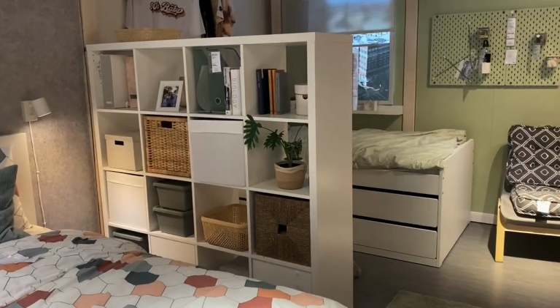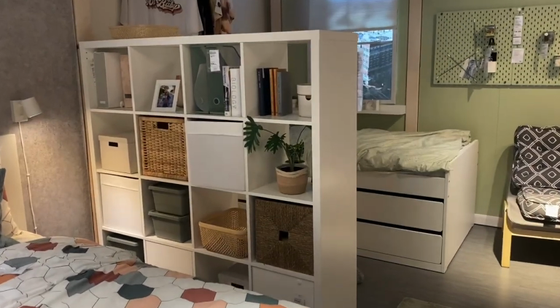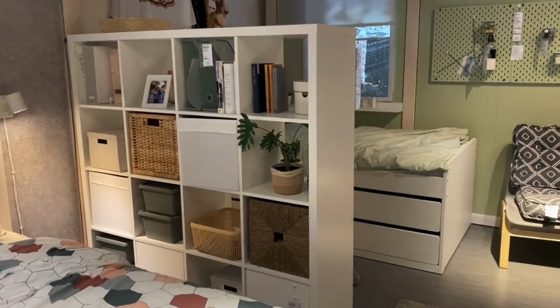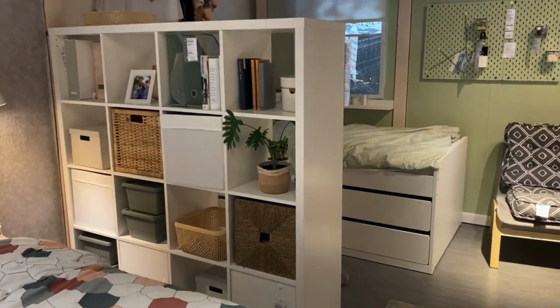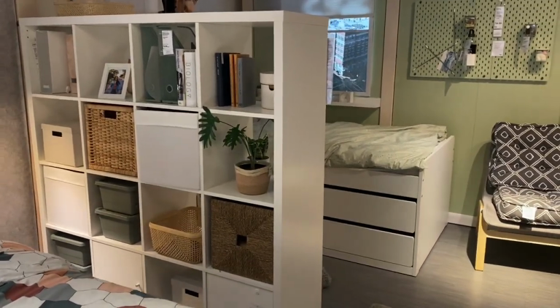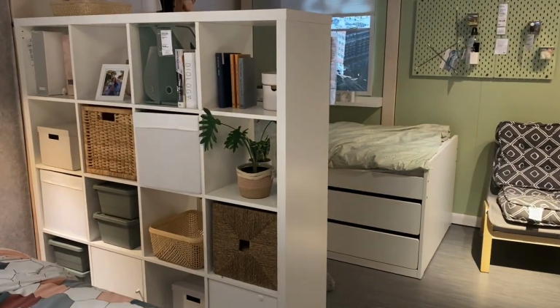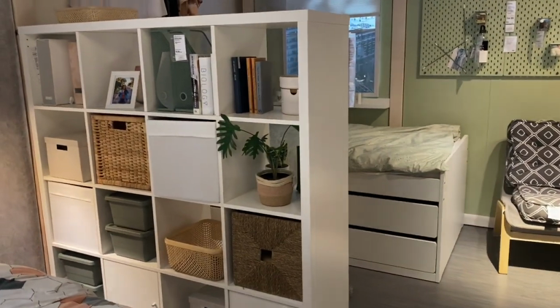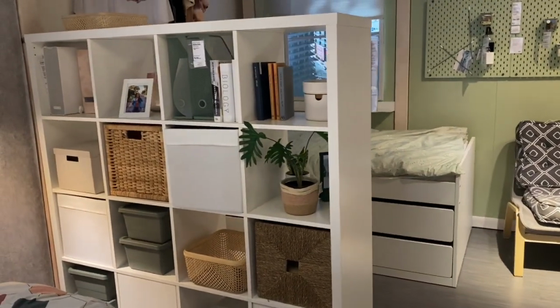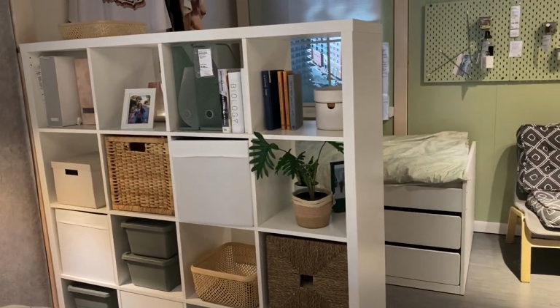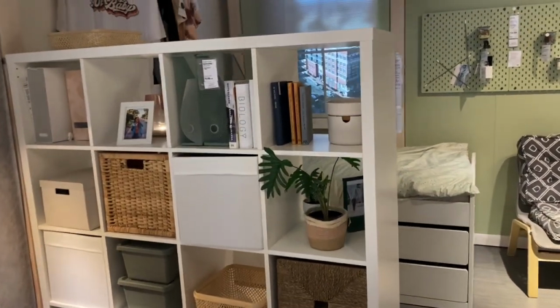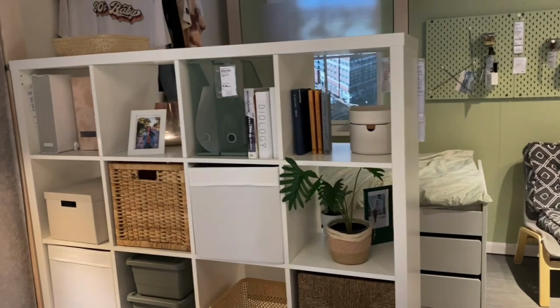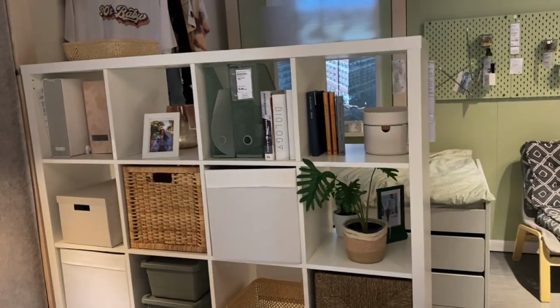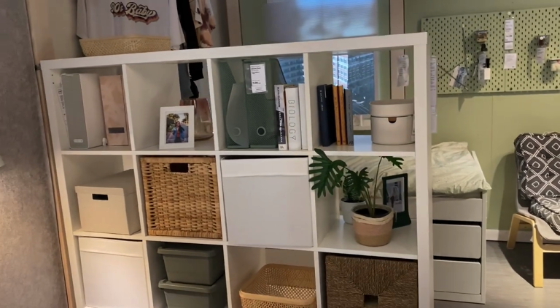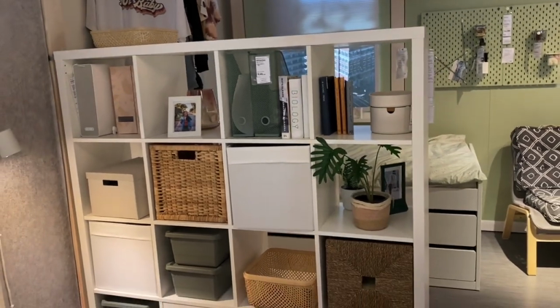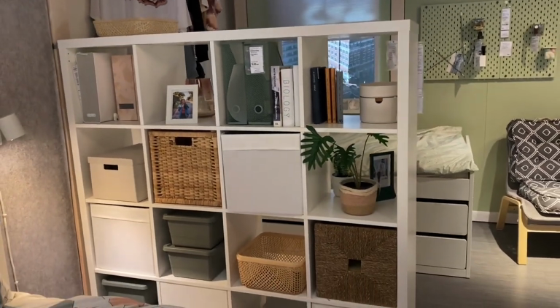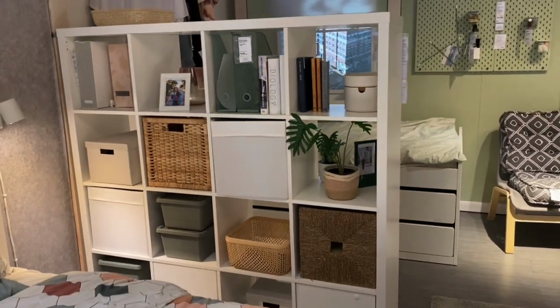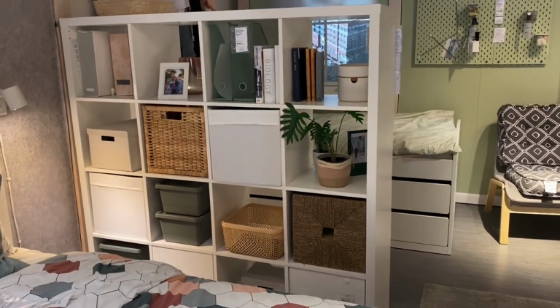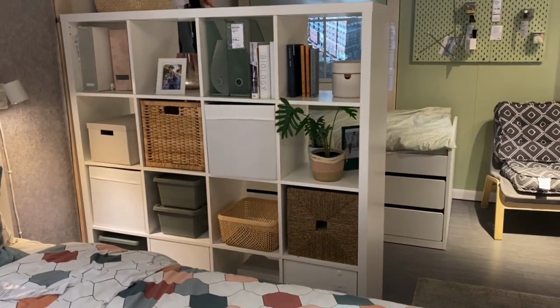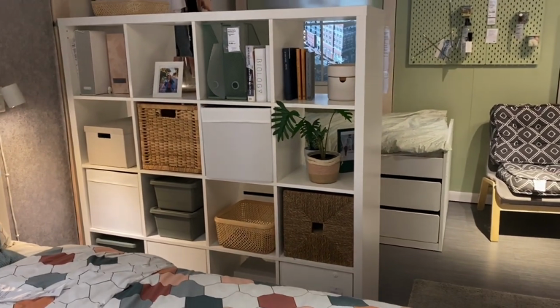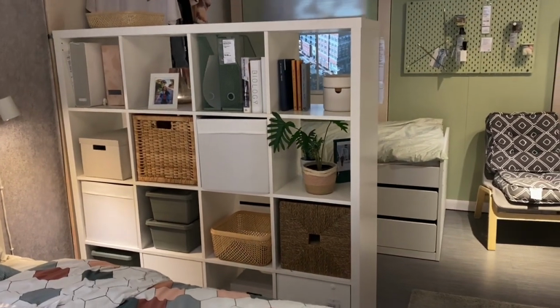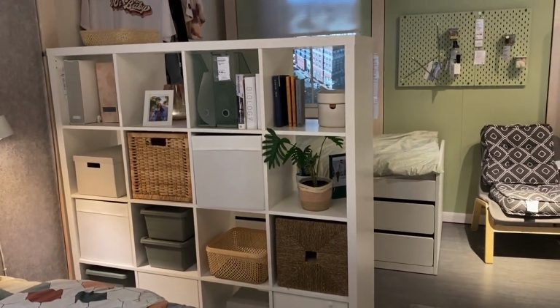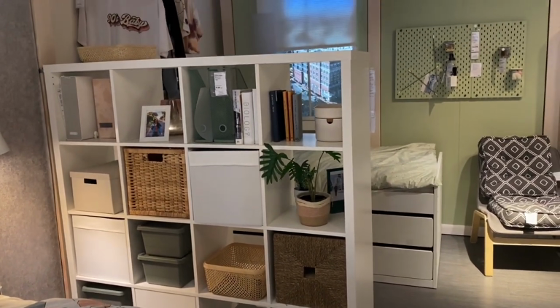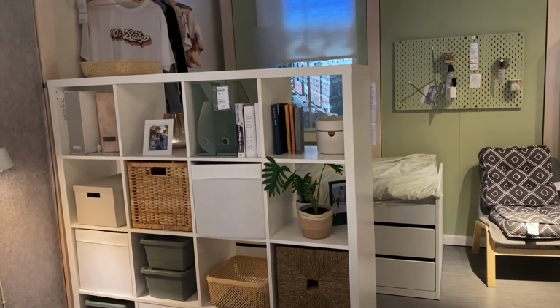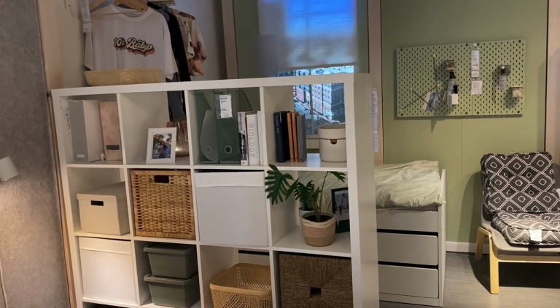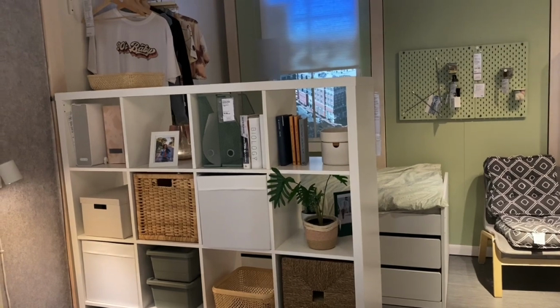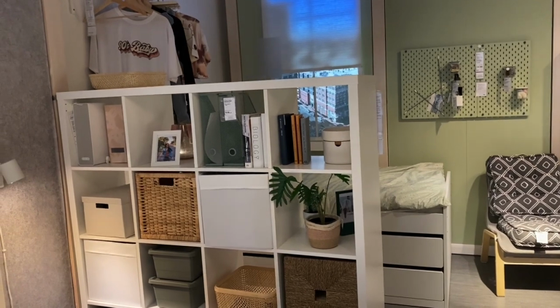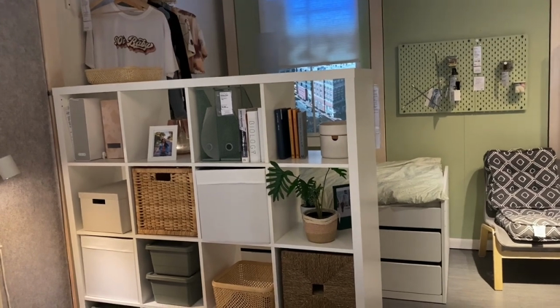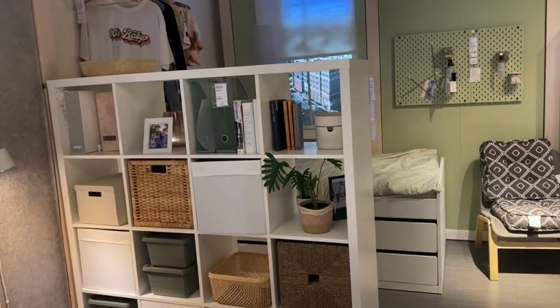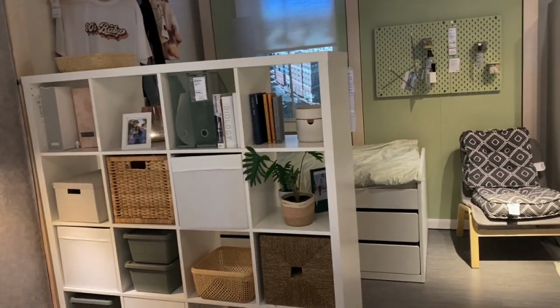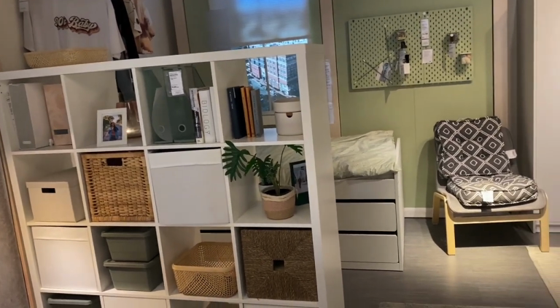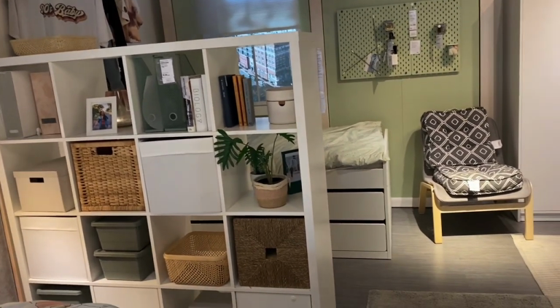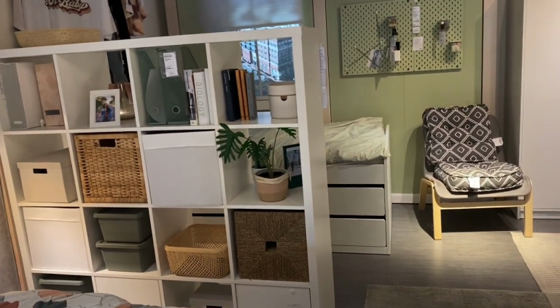Hey guys, welcome back to my channel. Thank you for joining me as I go shopping at IKEA today. I am on the hunt for some home decor and some console tables. I'm looking for an entryway table and possibly some nightstands.